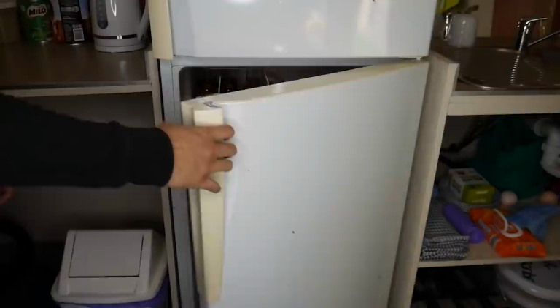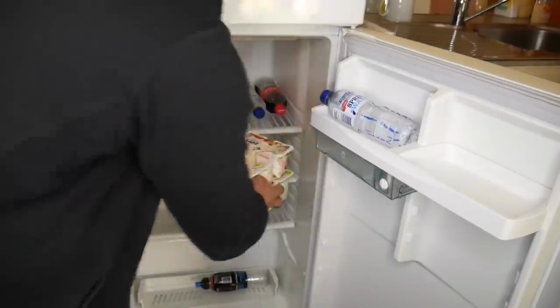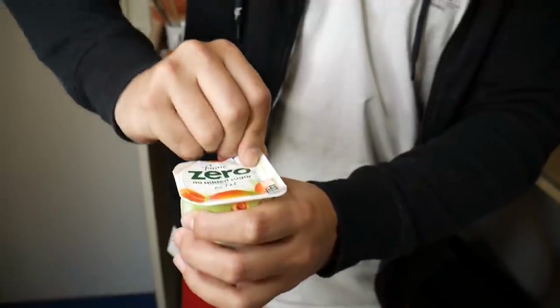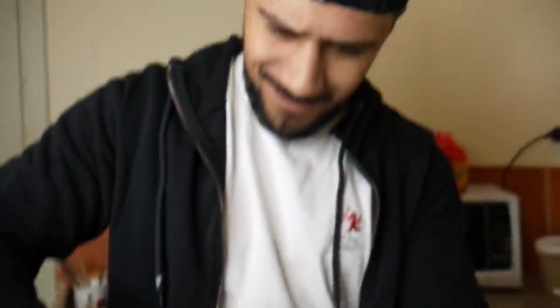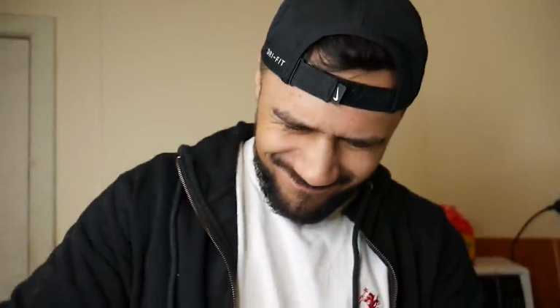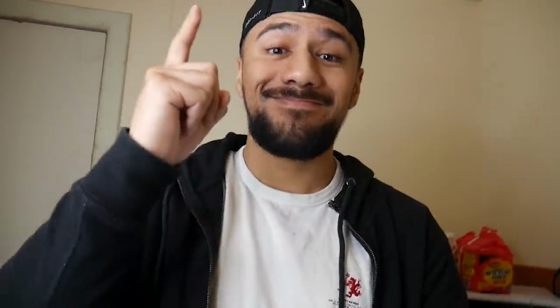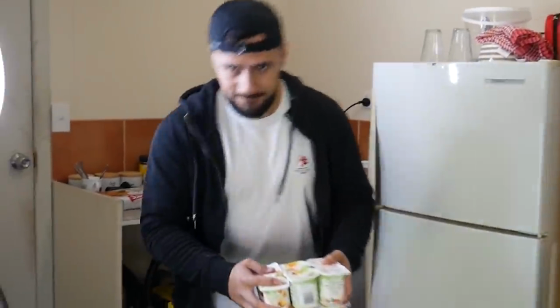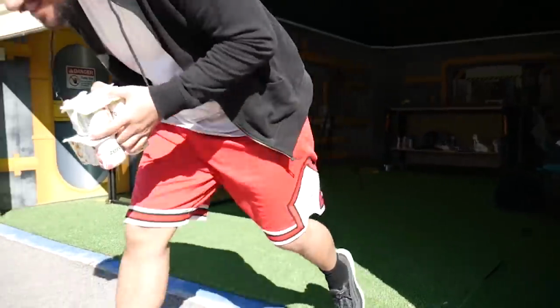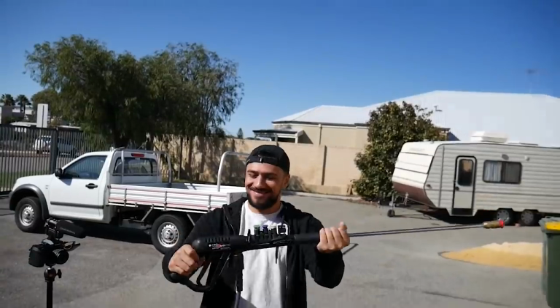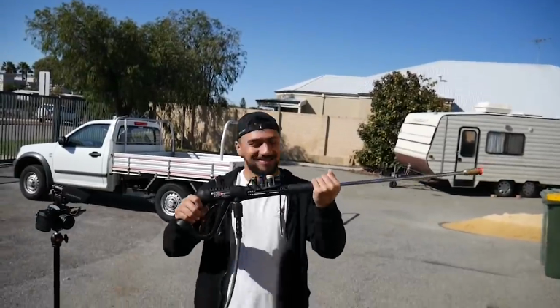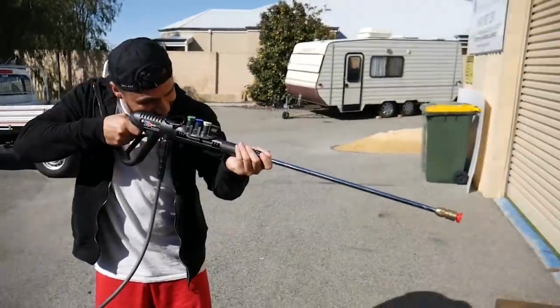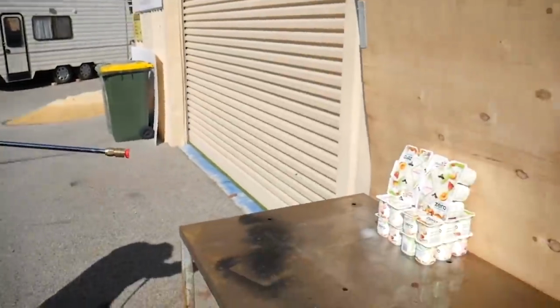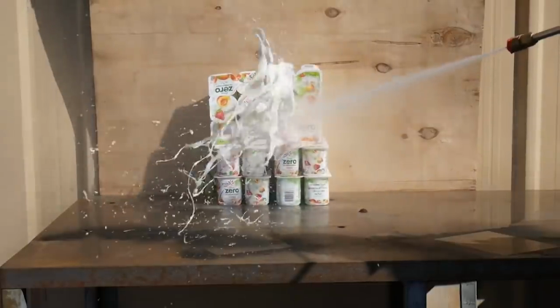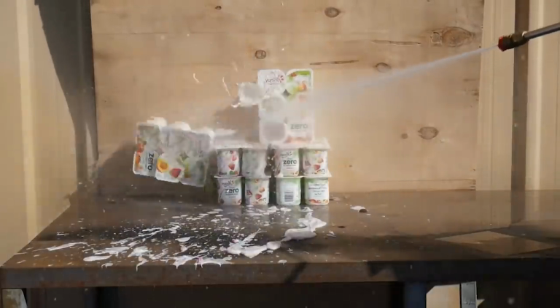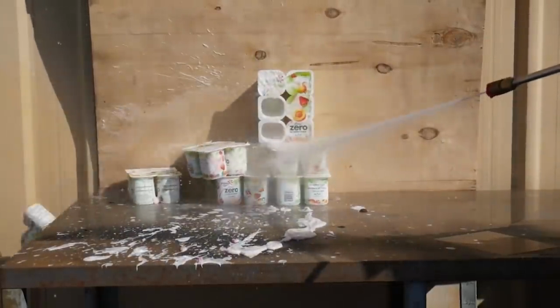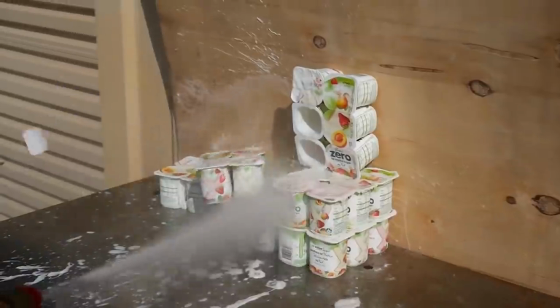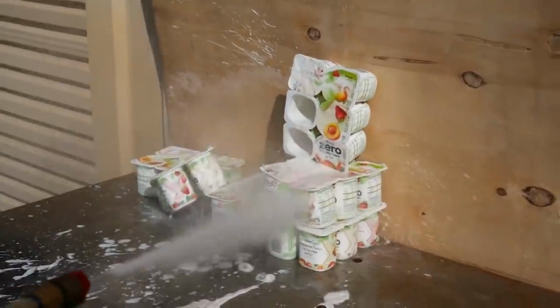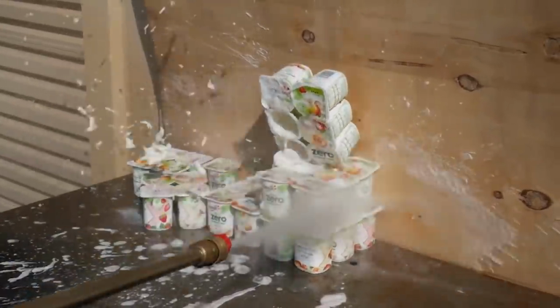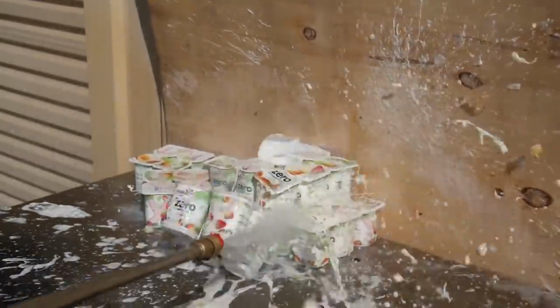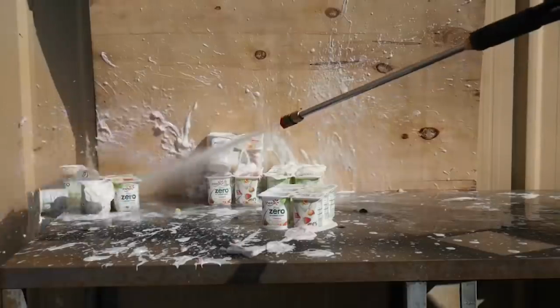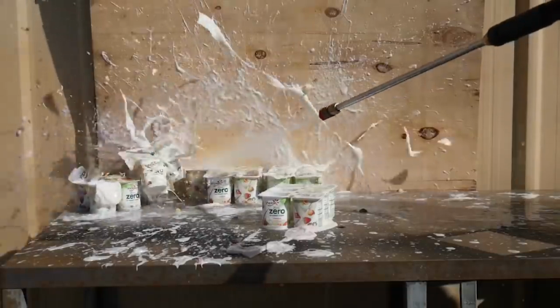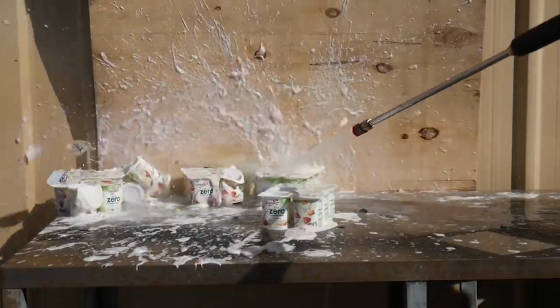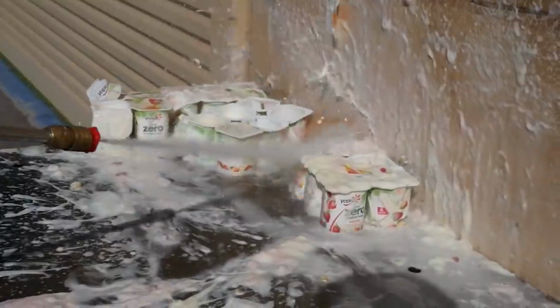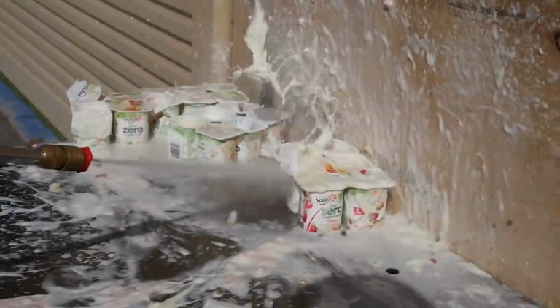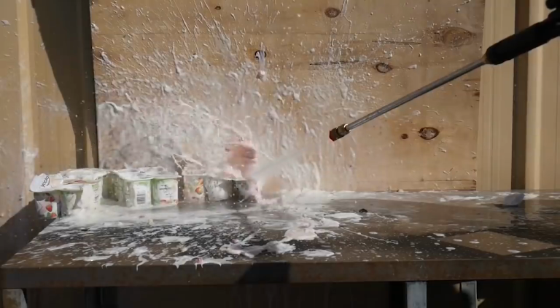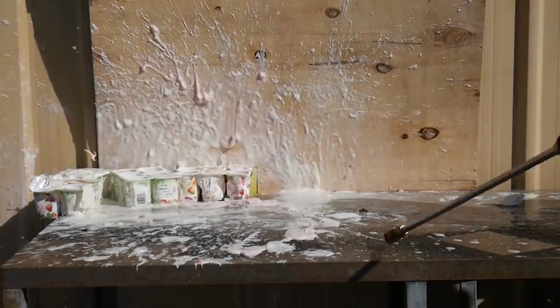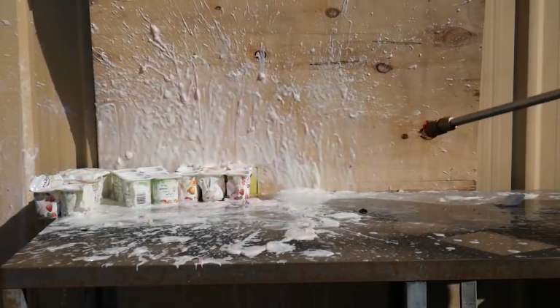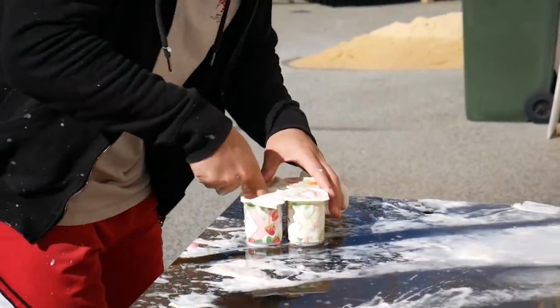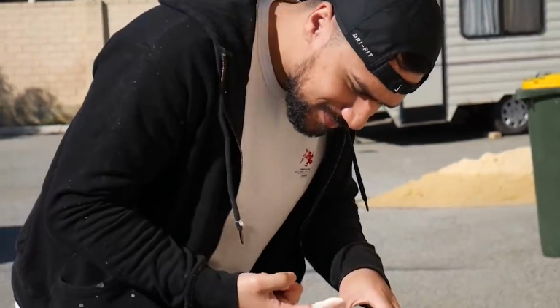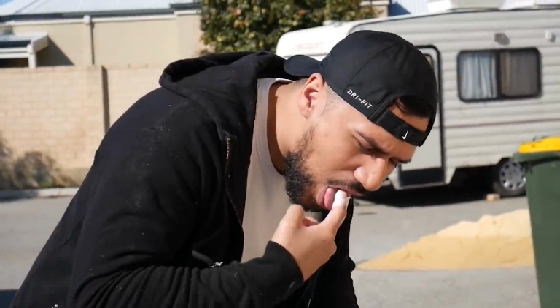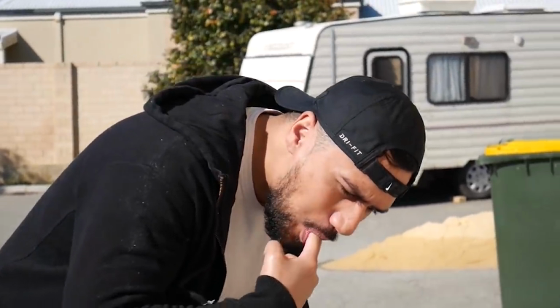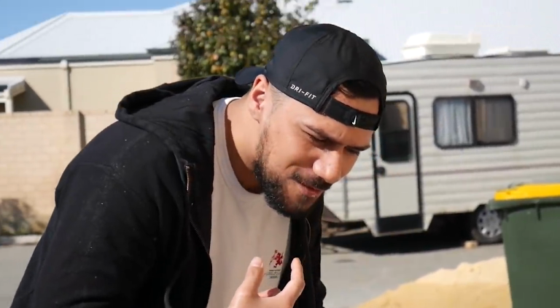Have you ever gotten yogurt out of the fridge and you can't open it? All you're going to need is a high-pressure water blaster and destroy that yogurt to pieces. And now you've got delicious yogurt opened up.